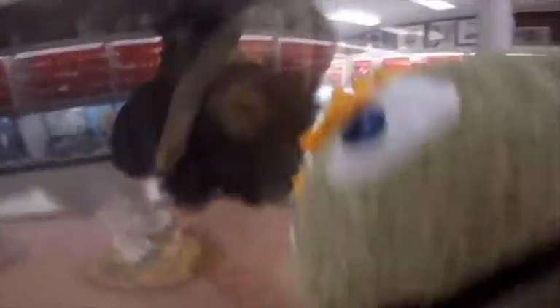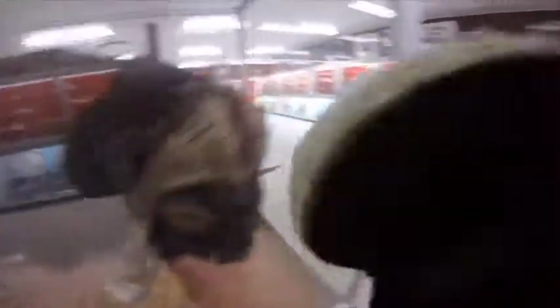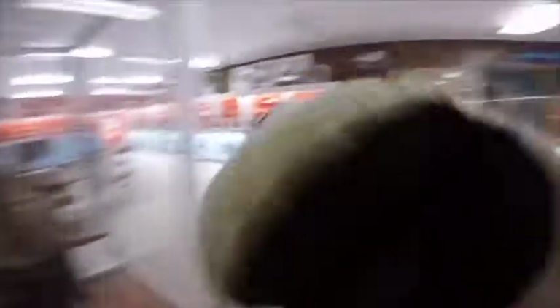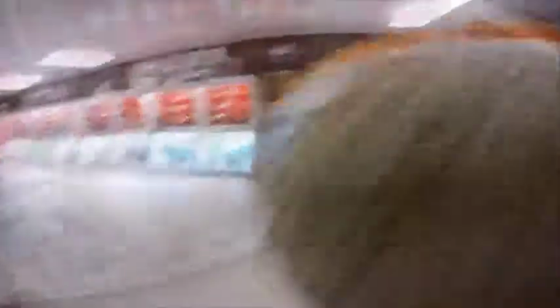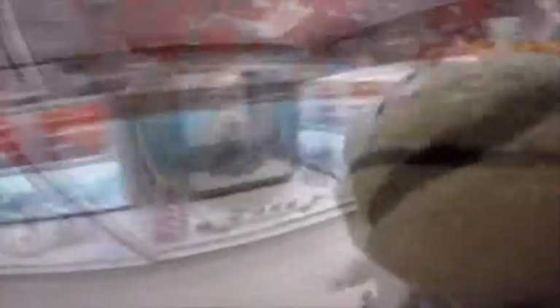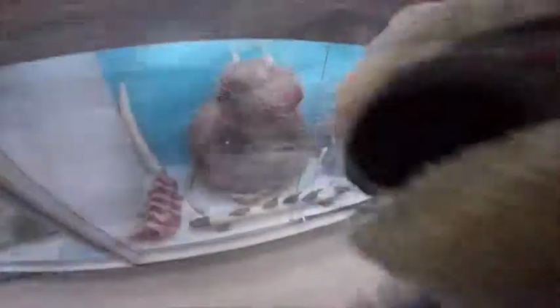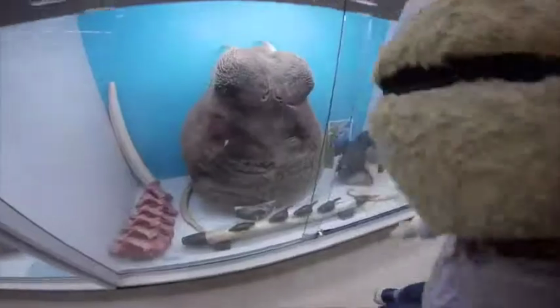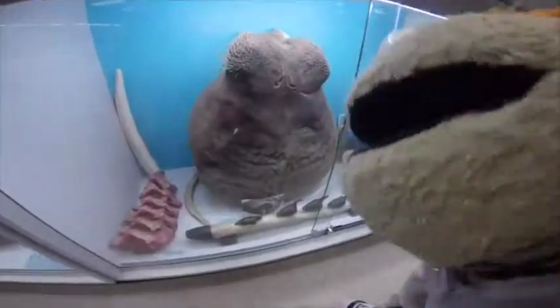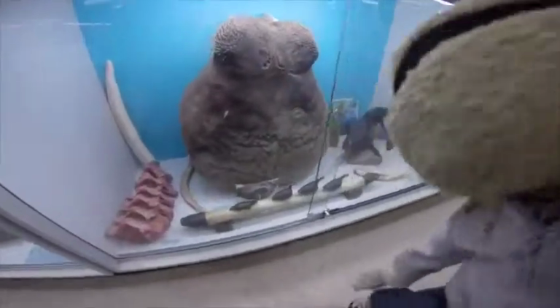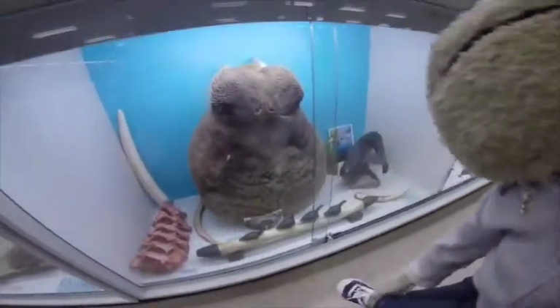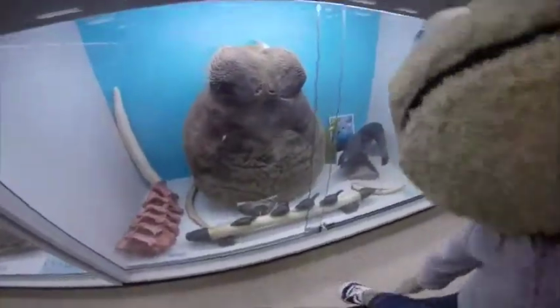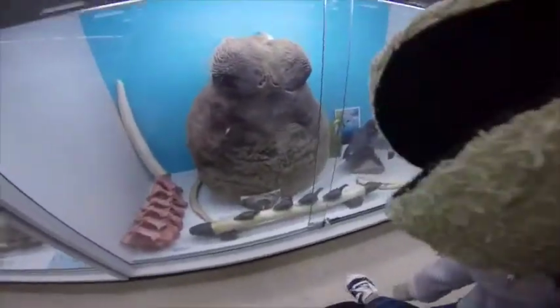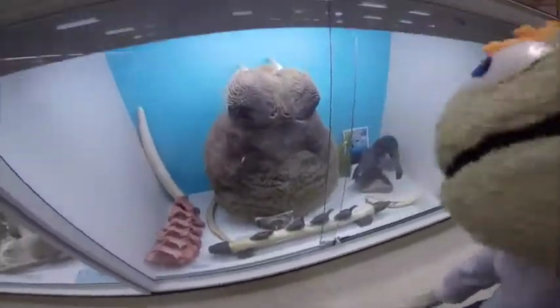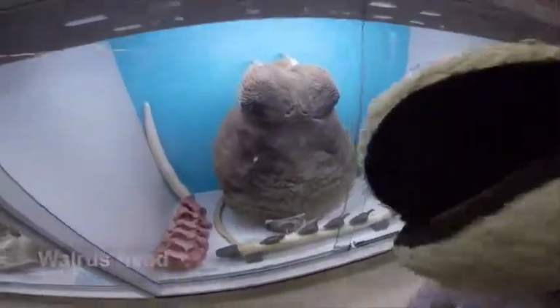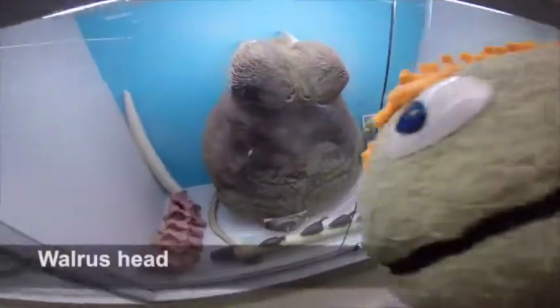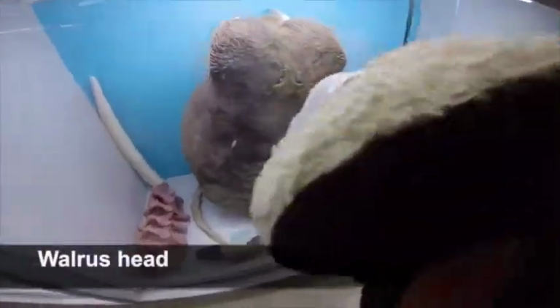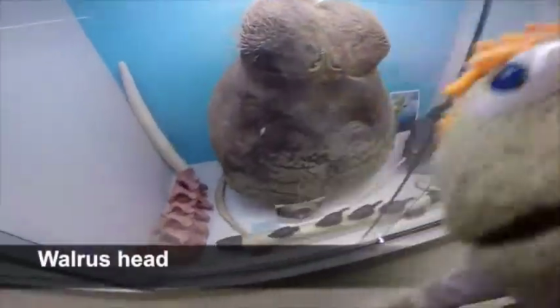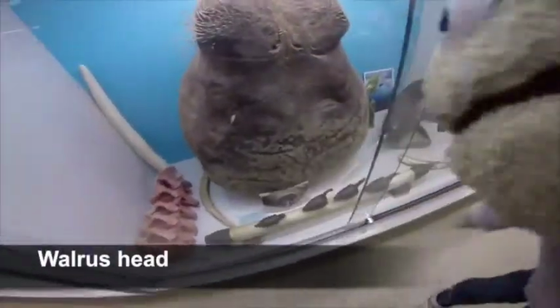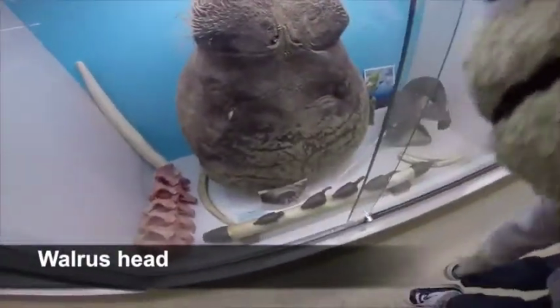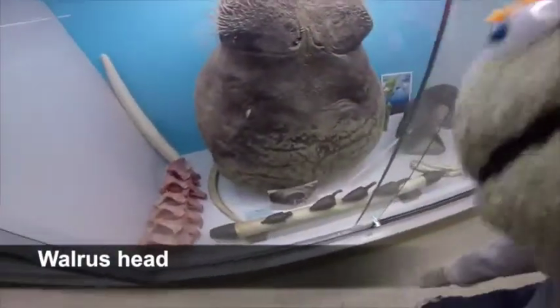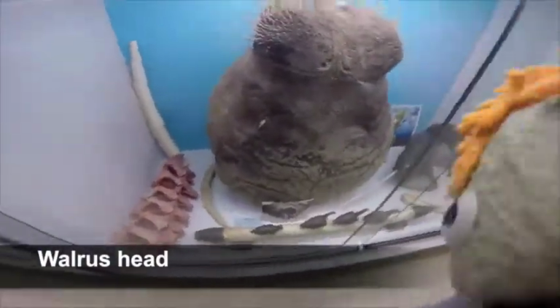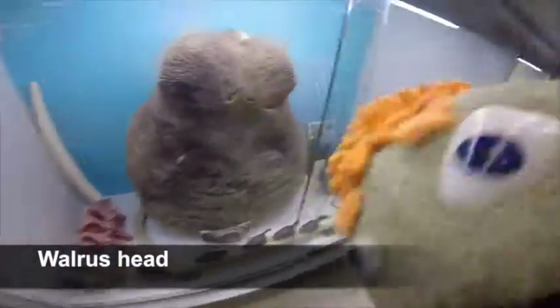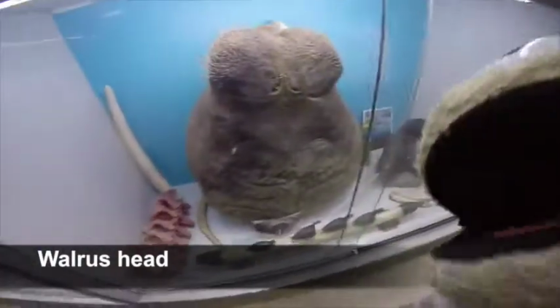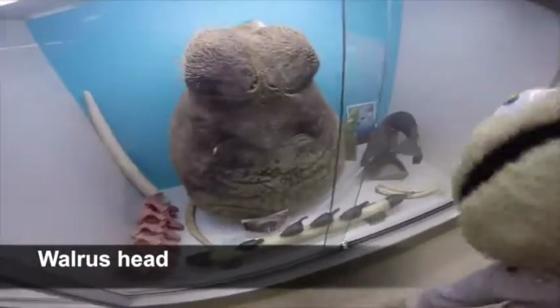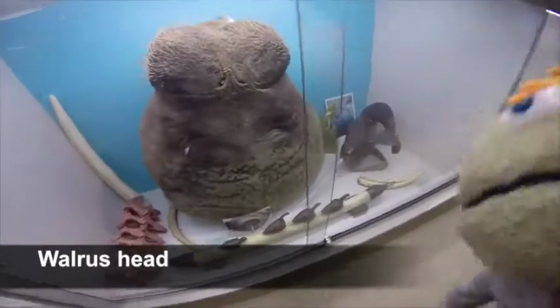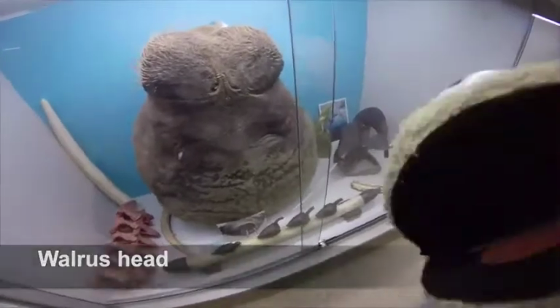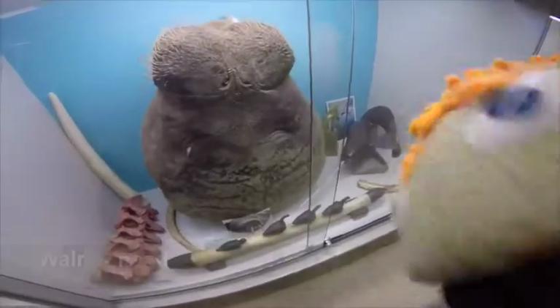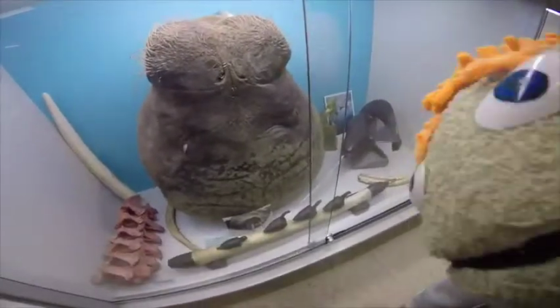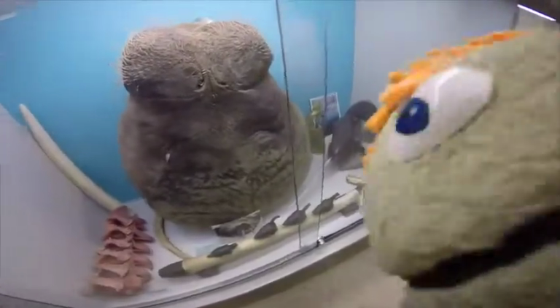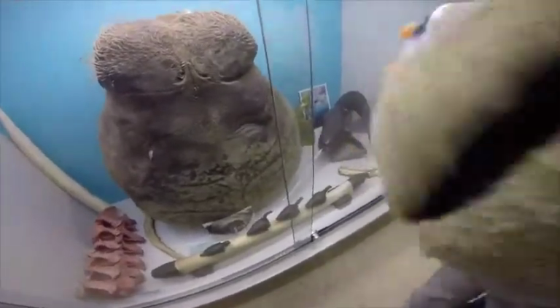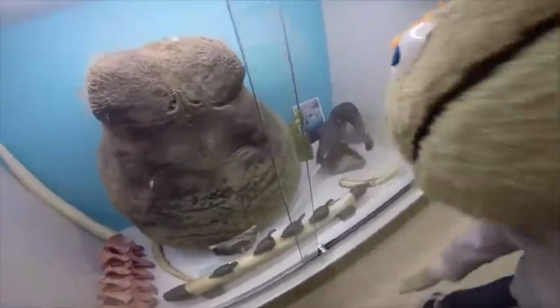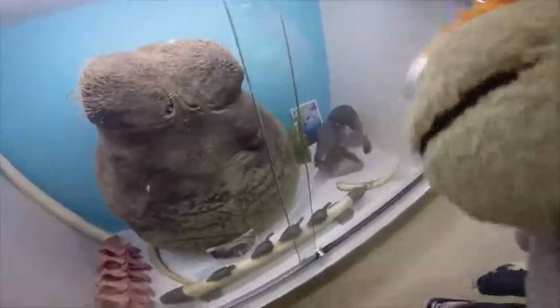Let's see what else is going on! Look at this — that's a walrus head! Mm-hmm! That's a big, big, big thing! Mm-hmm!